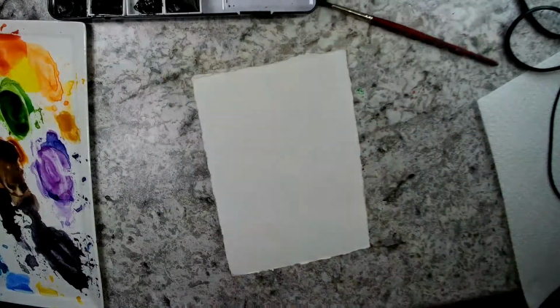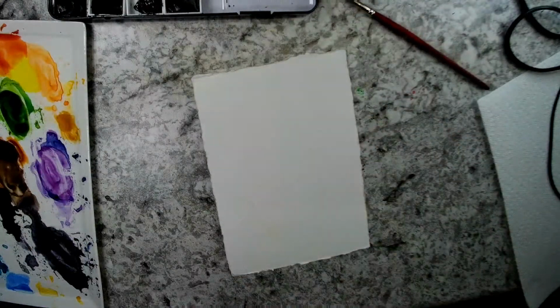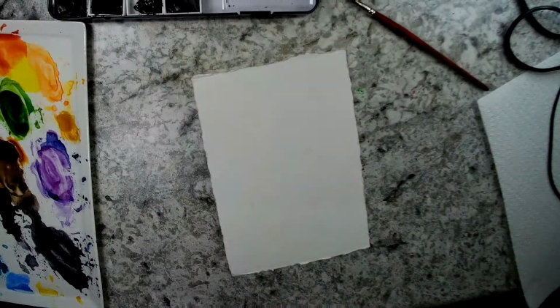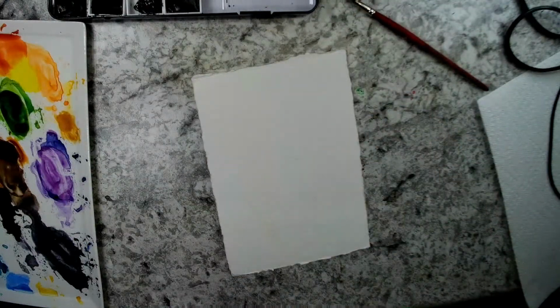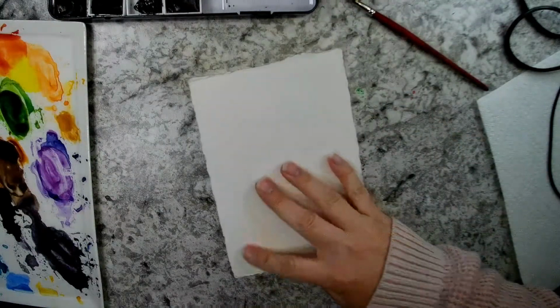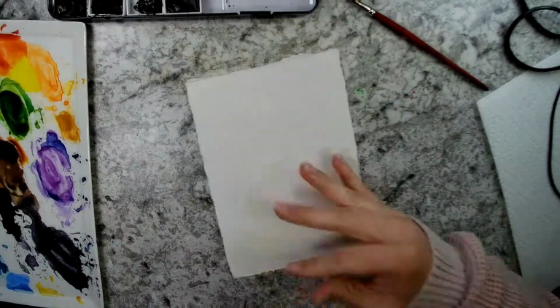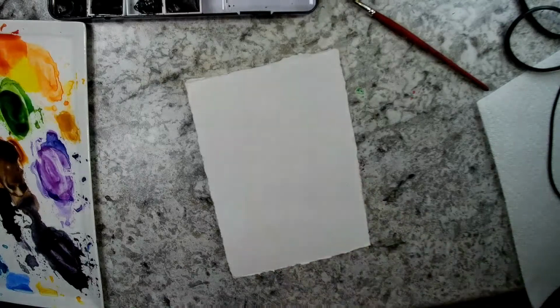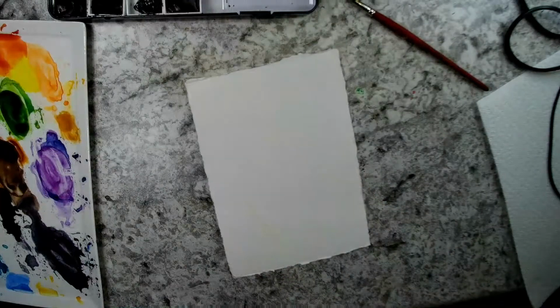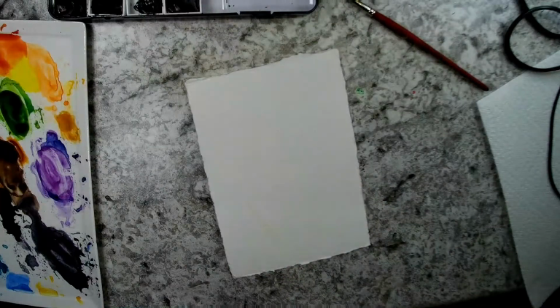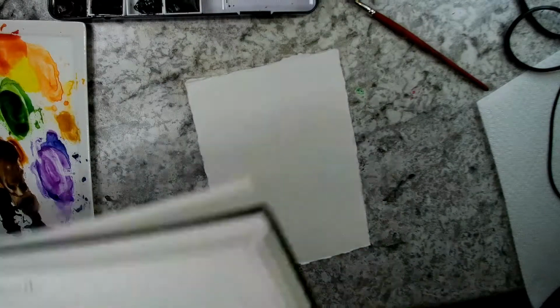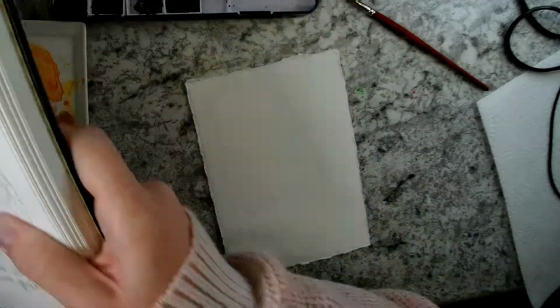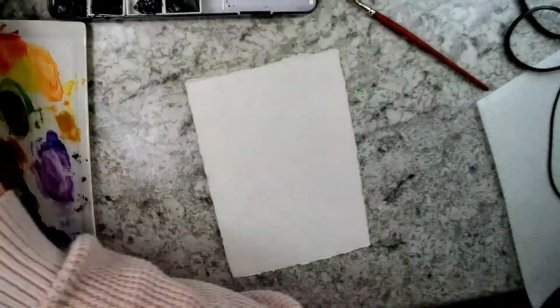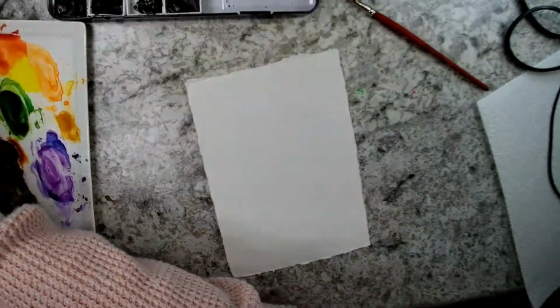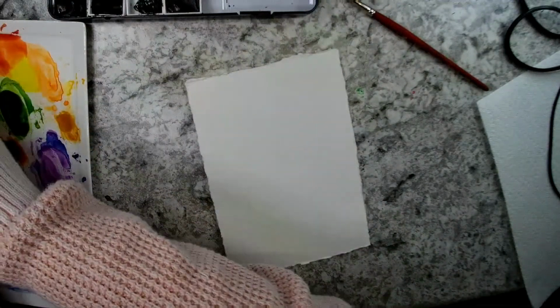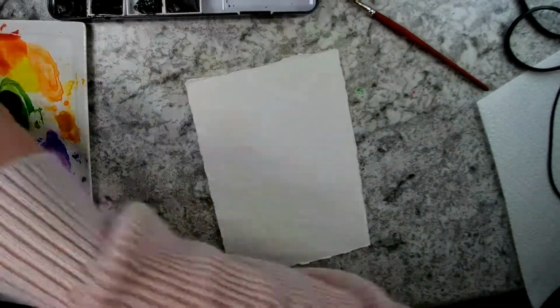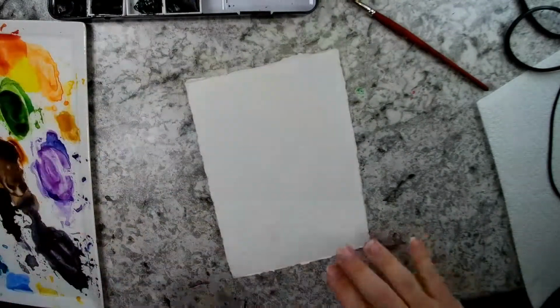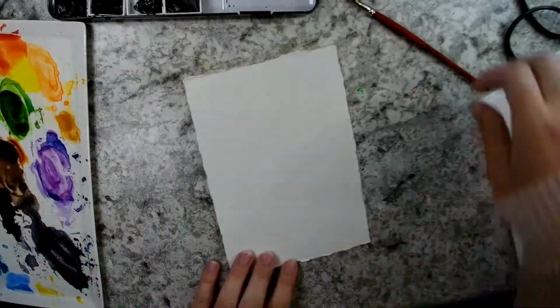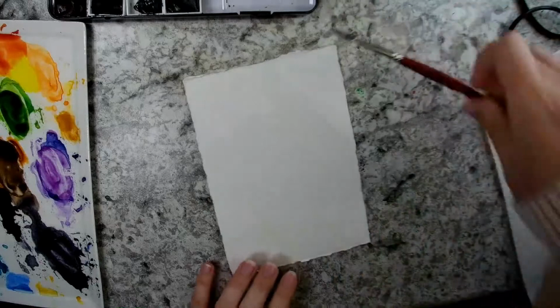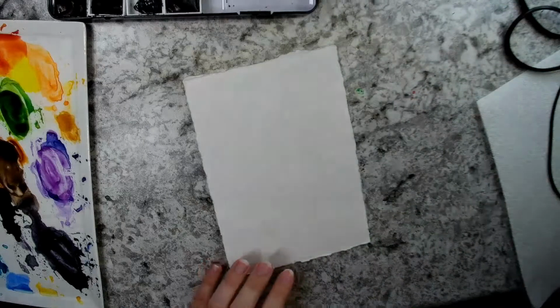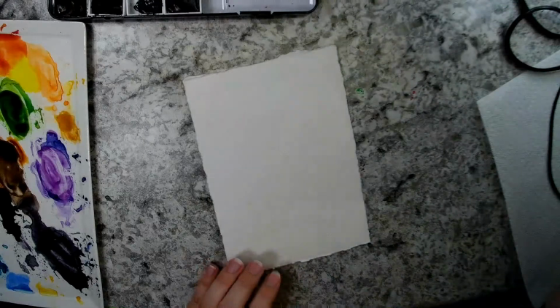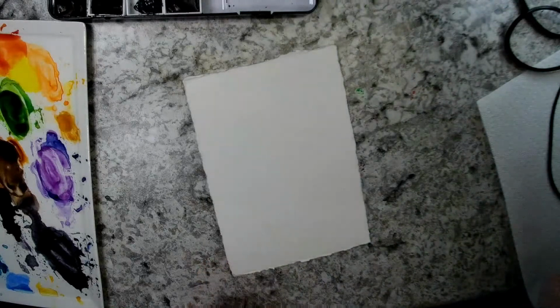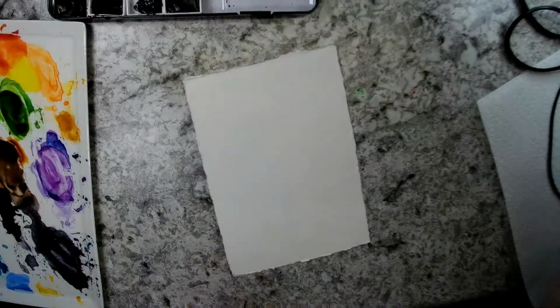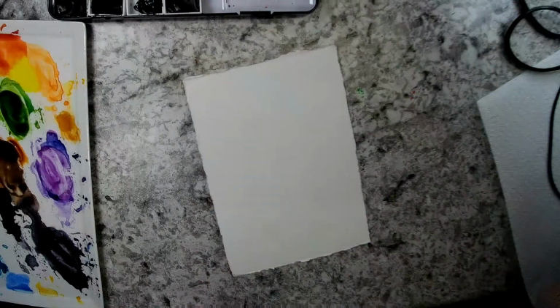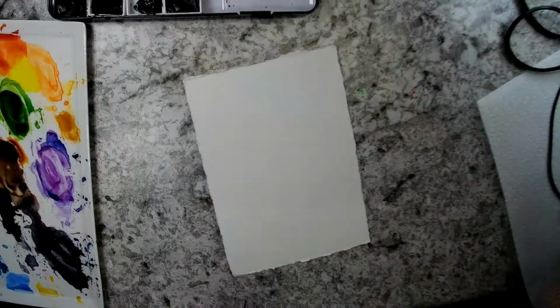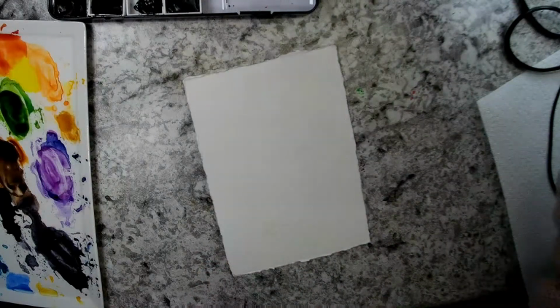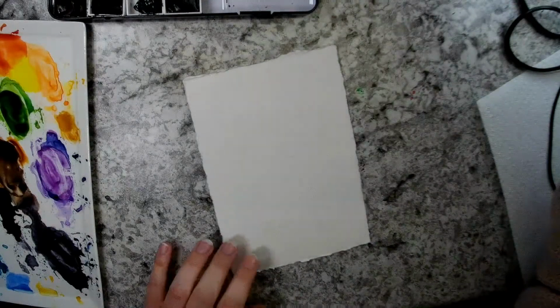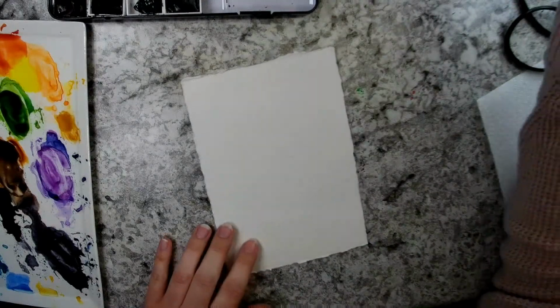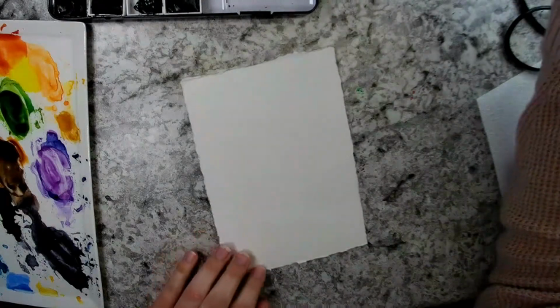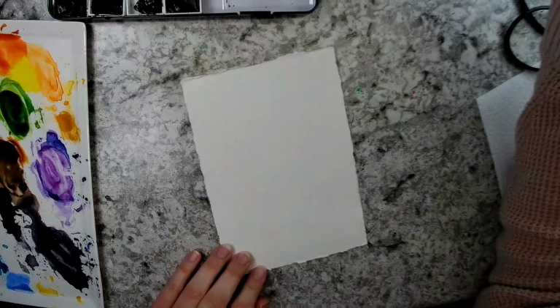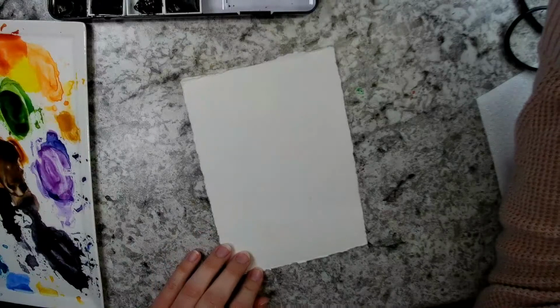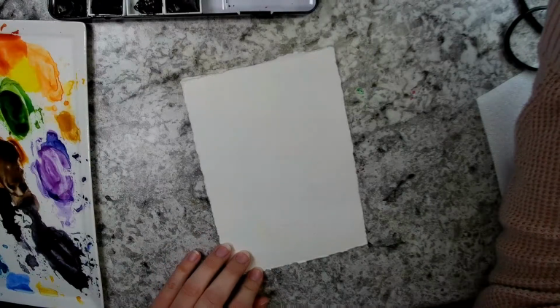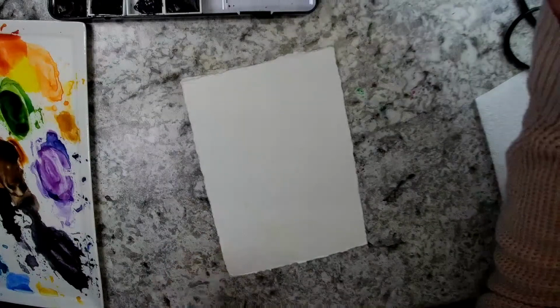Today I'm using a Princeton Velvet Touch Round 6 brush and some Daniel Smith watercolors. If you want to see what paints I have in my collection and what colors are in my palette right now, I do have a post on my blog linked in my description.